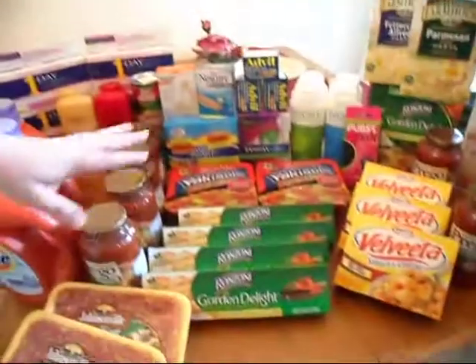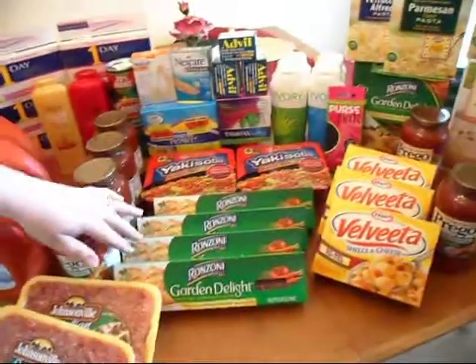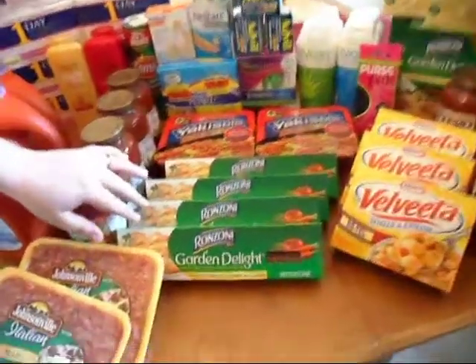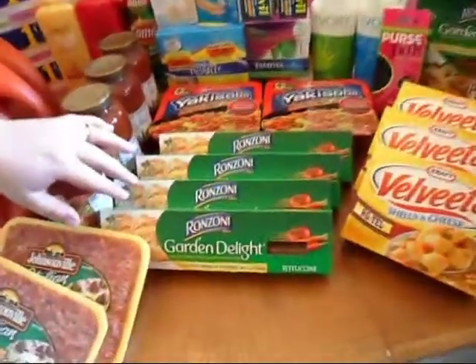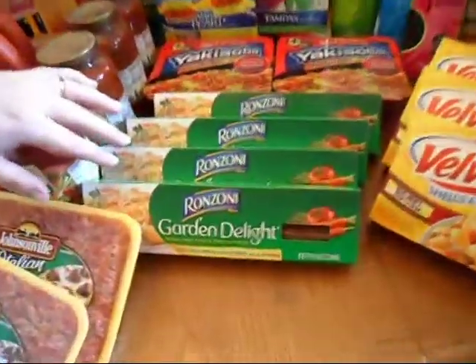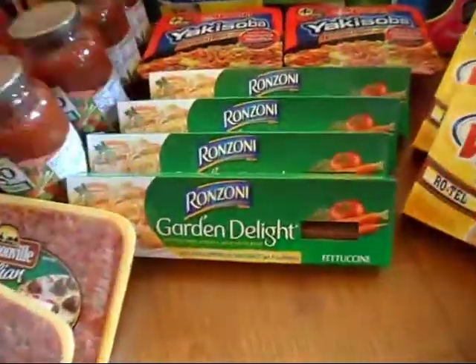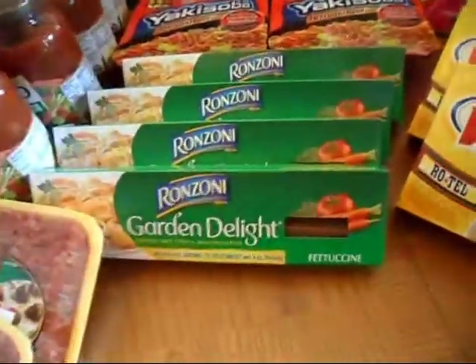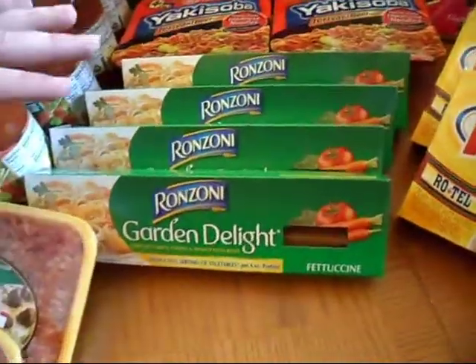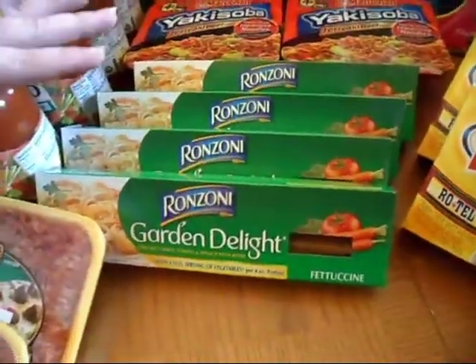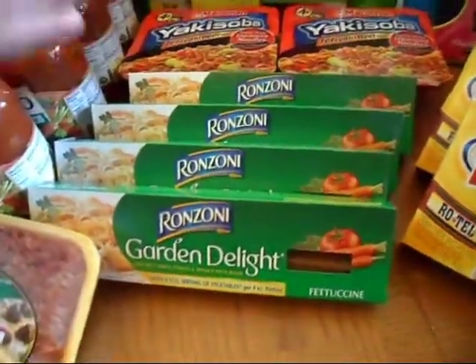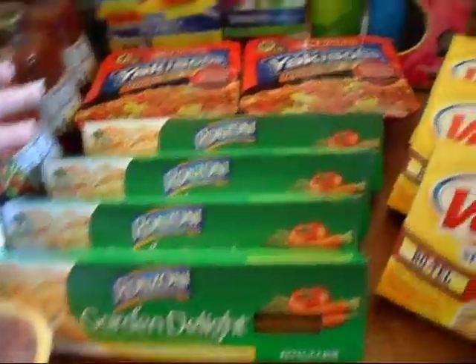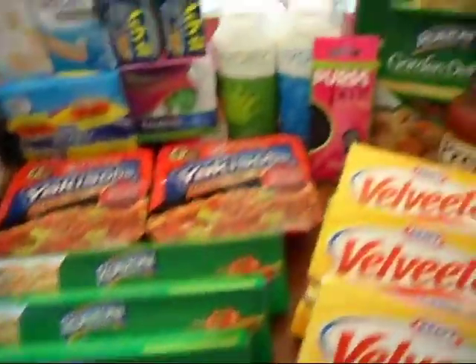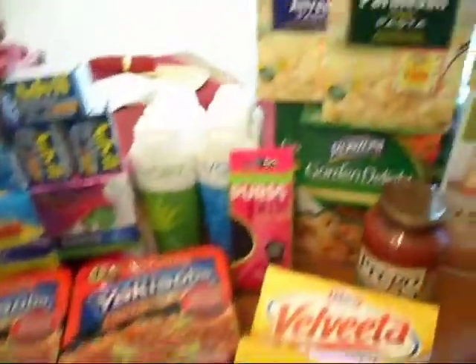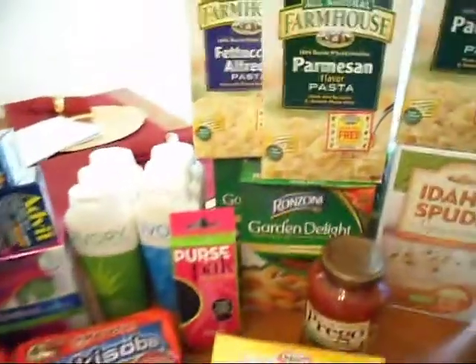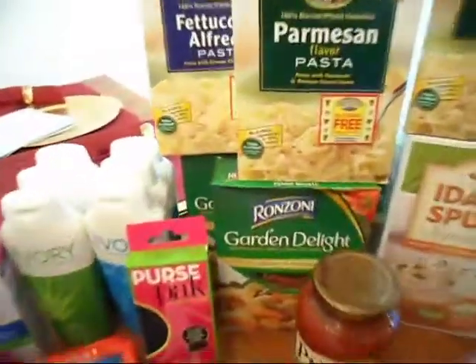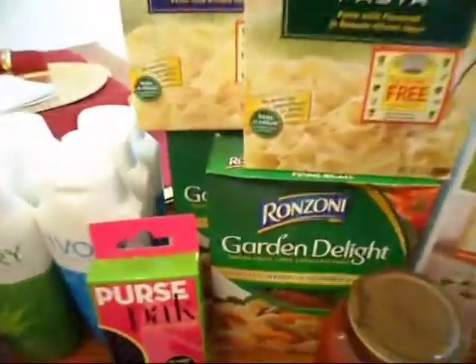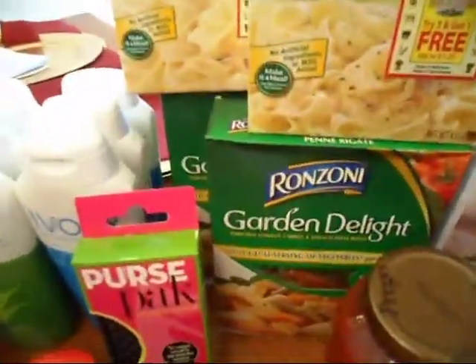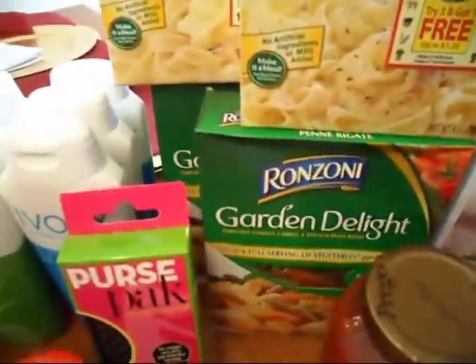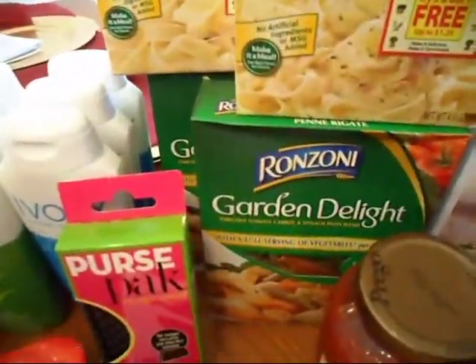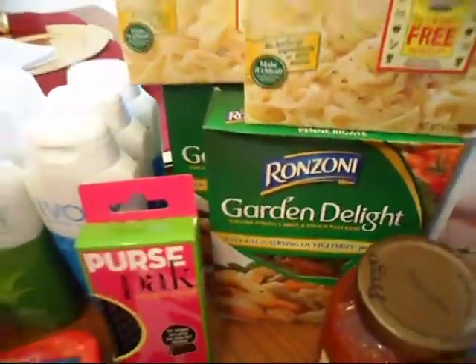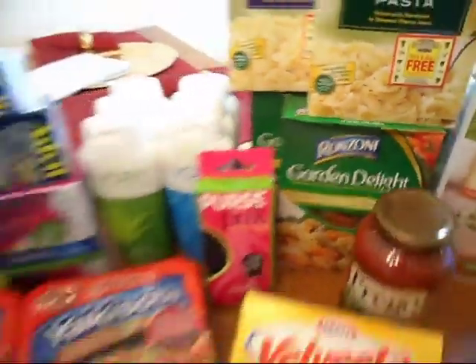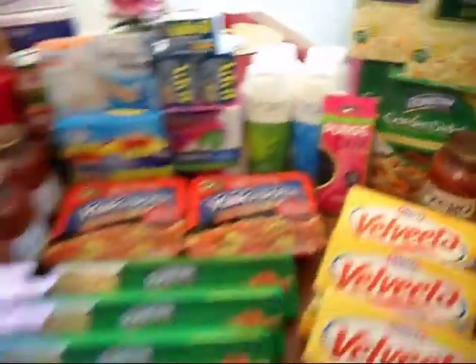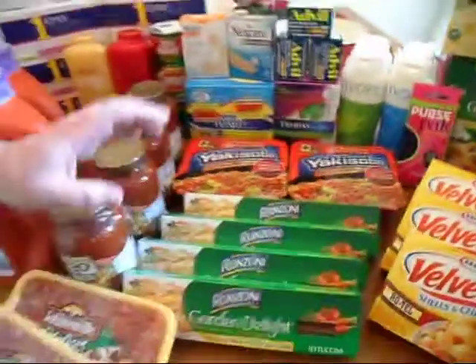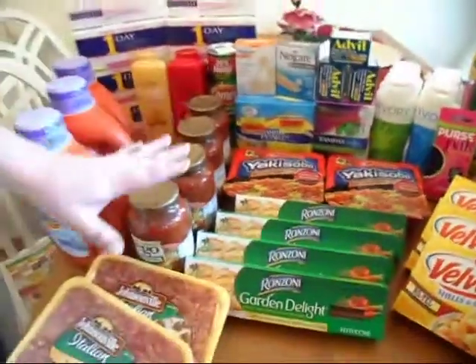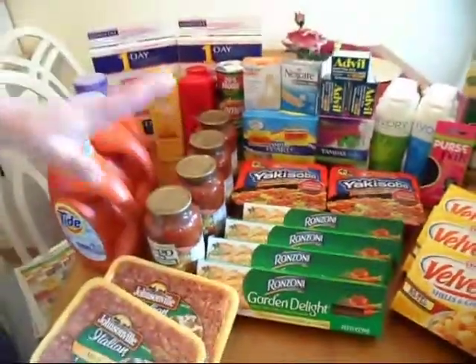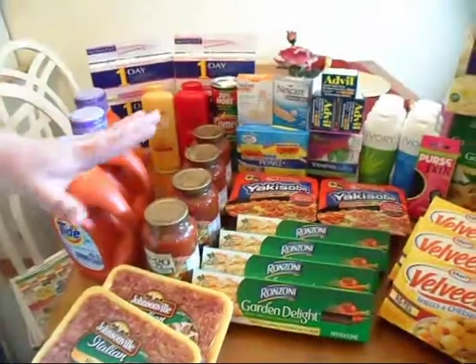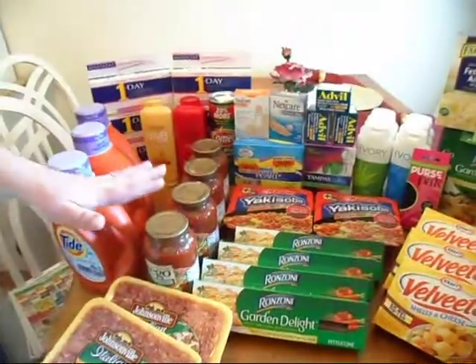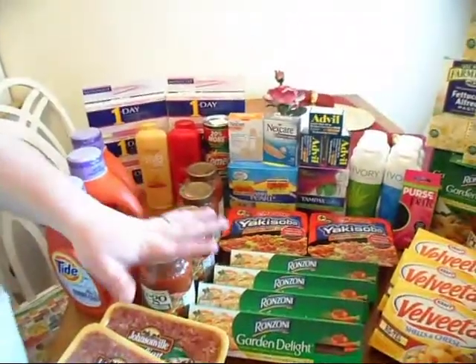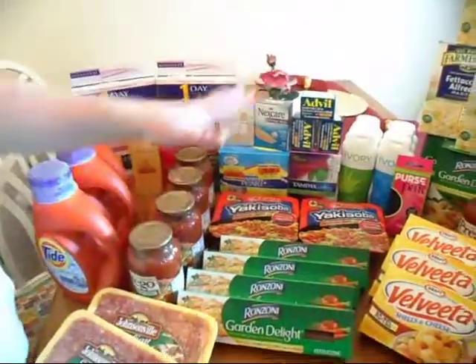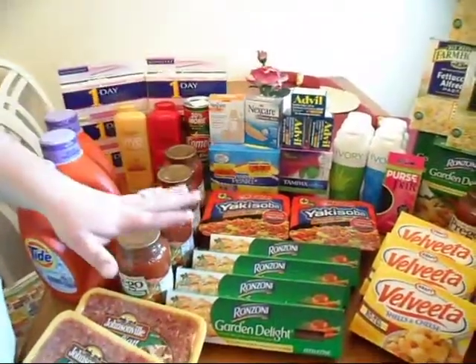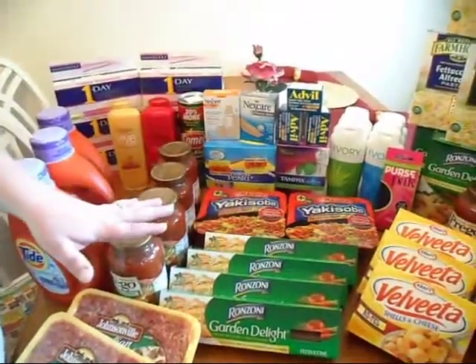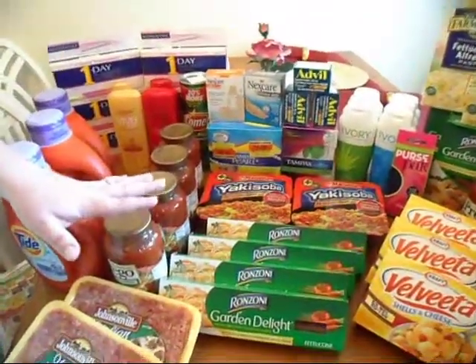The Garden Delight — everybody who watches my blog knows that I love the Garden Delight. I do not have a coupon for them, but they're still a dollar. So if you love those like me and my family do, stop by and pick those up.